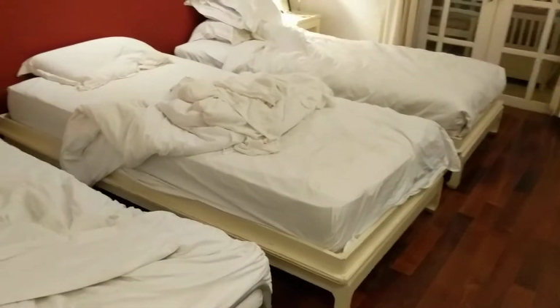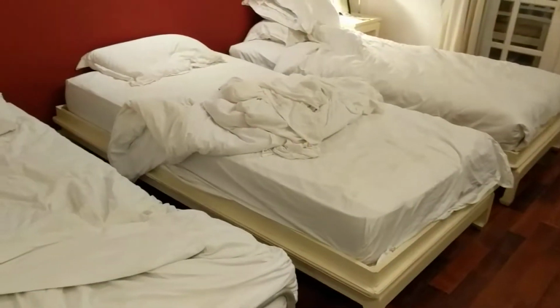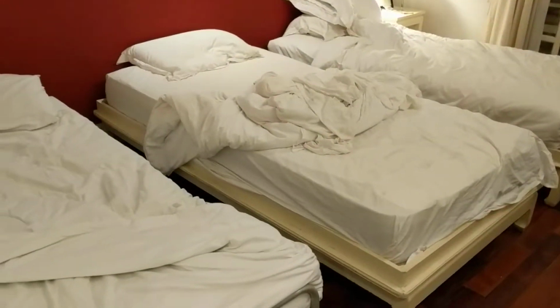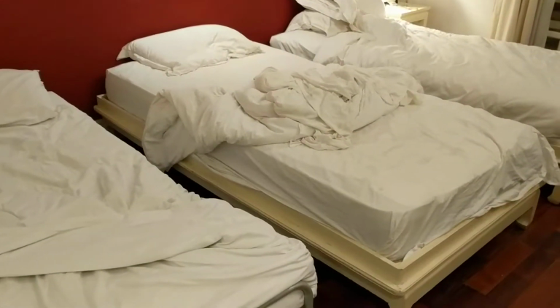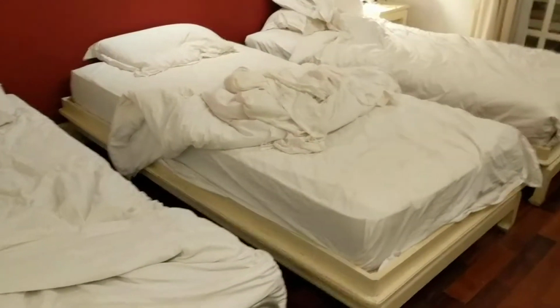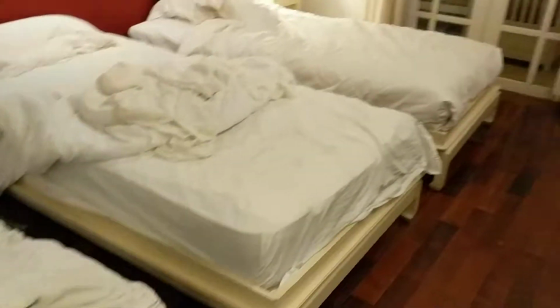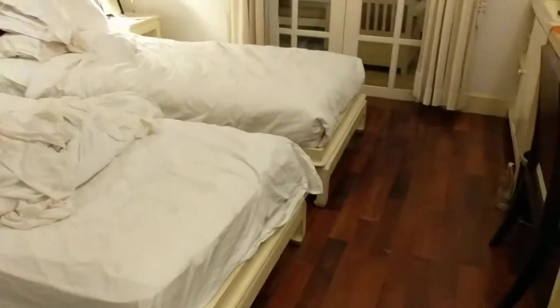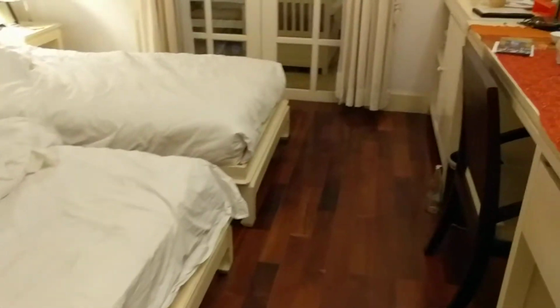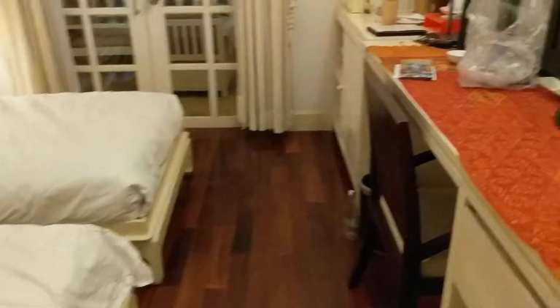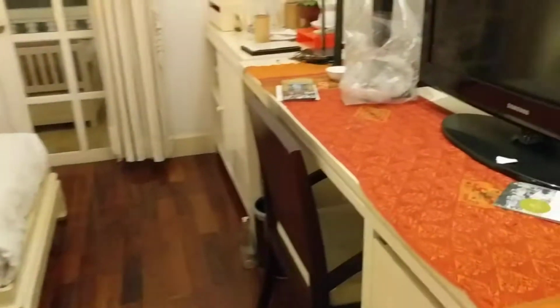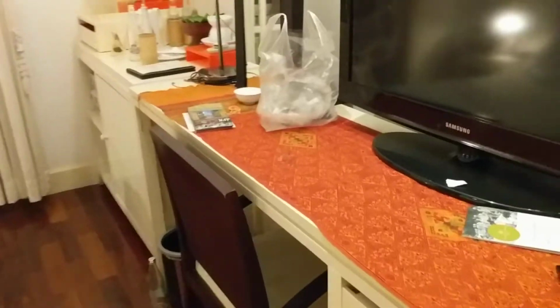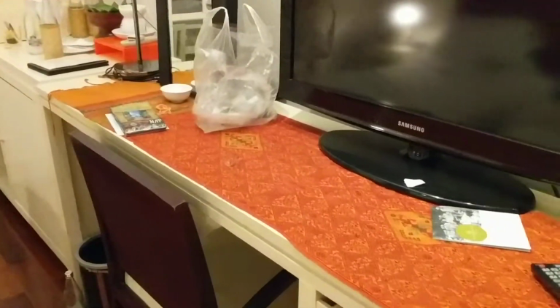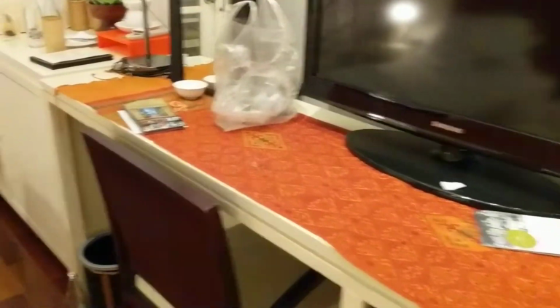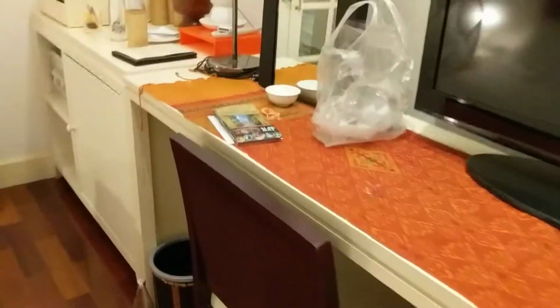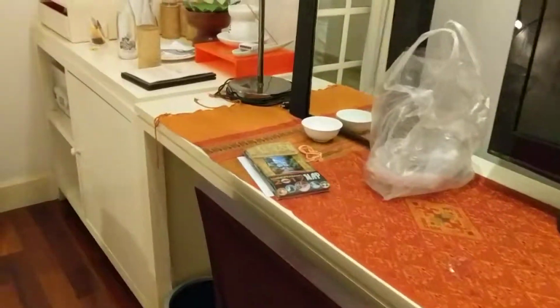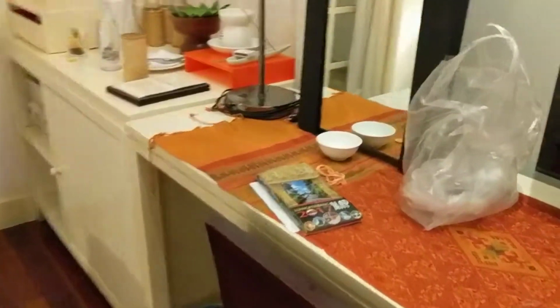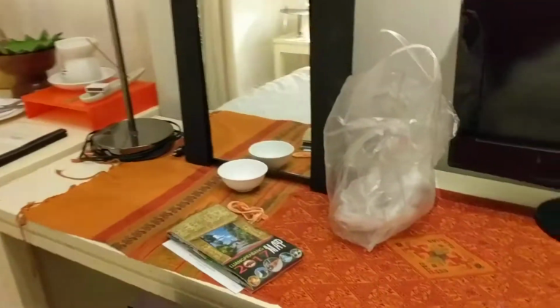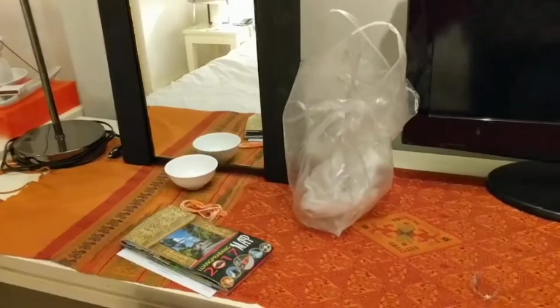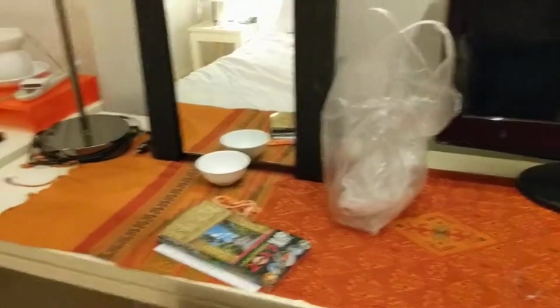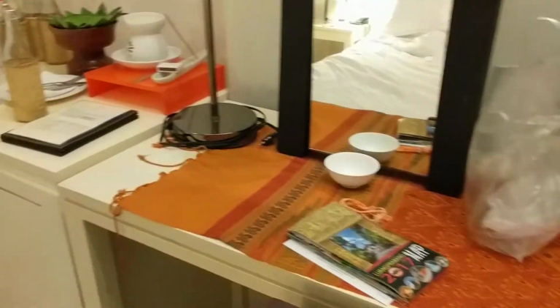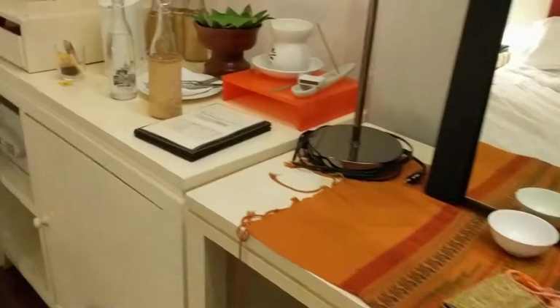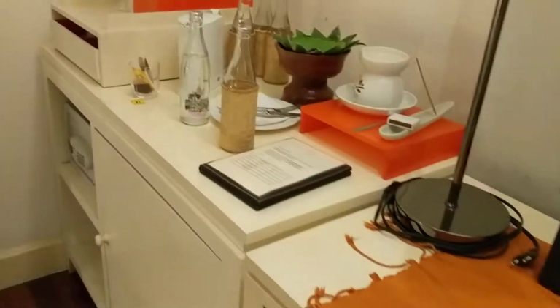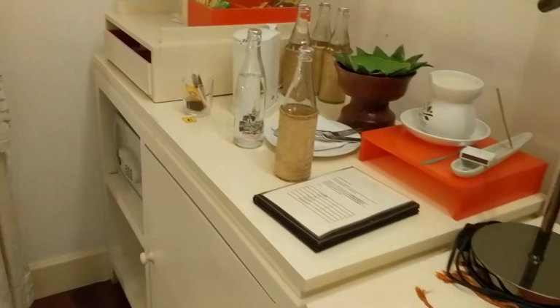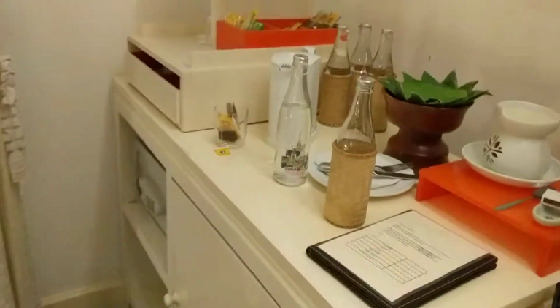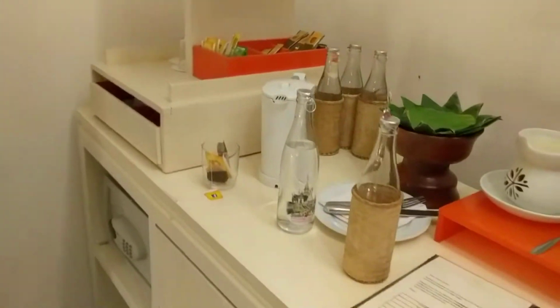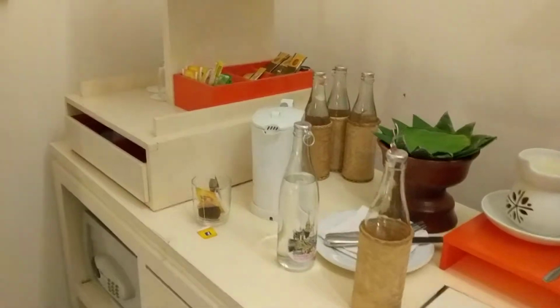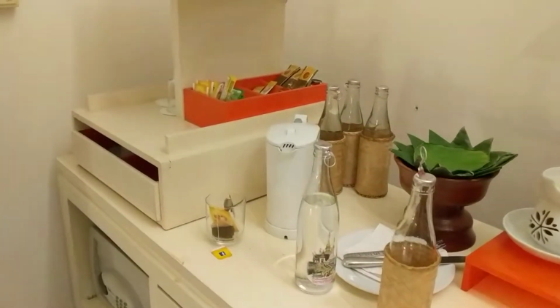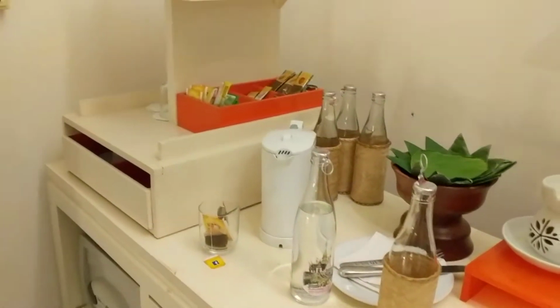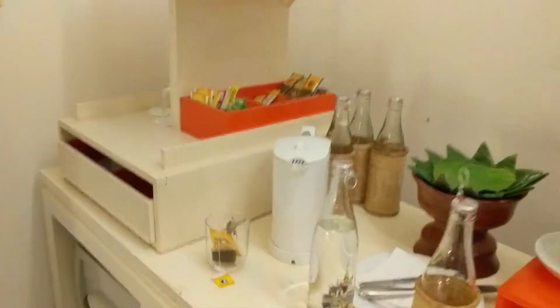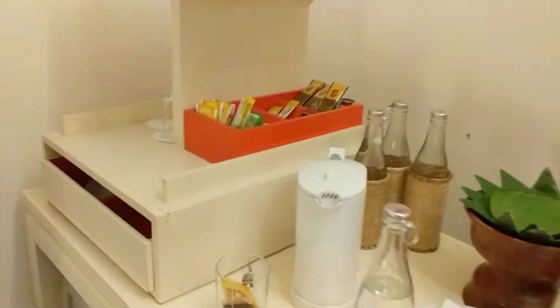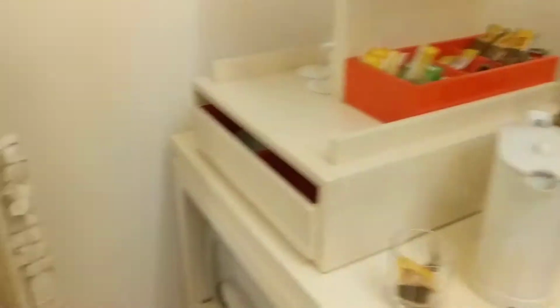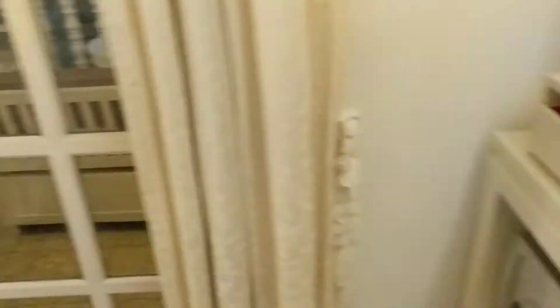Our room had three beds because that's what we needed. A table with barely any place to put your laptop, but that was fine with us. Bottles of water.